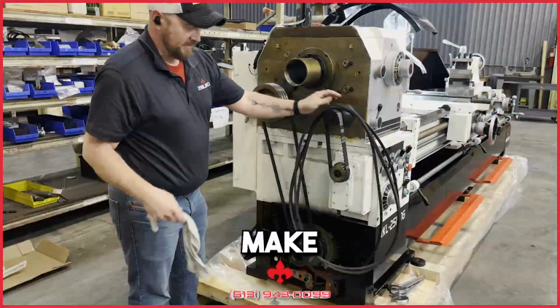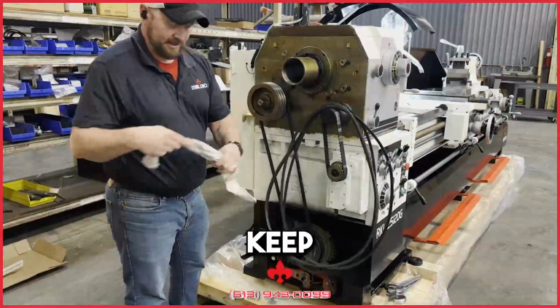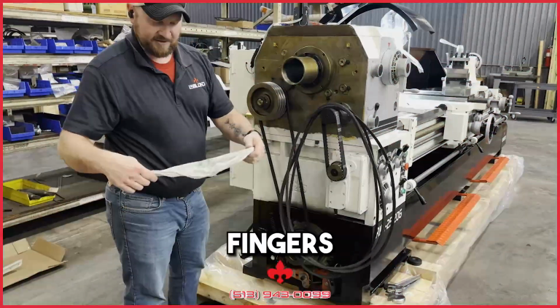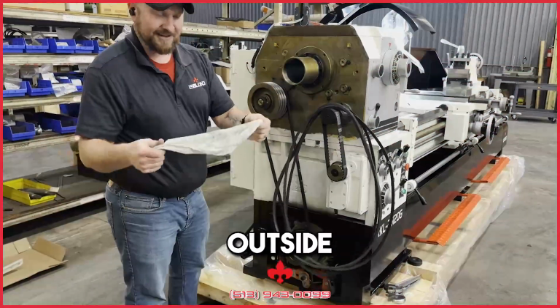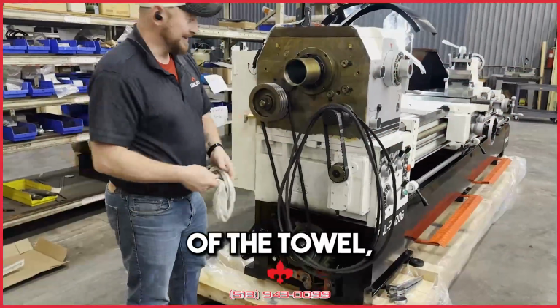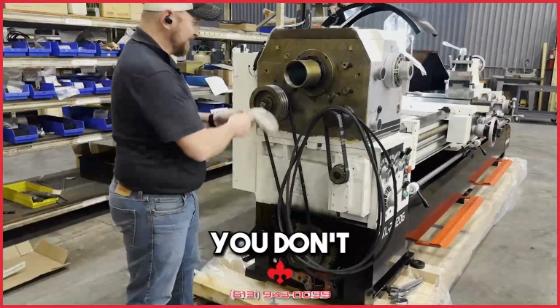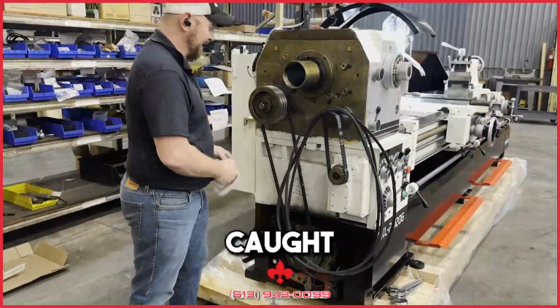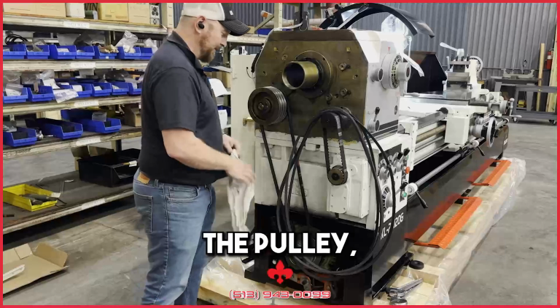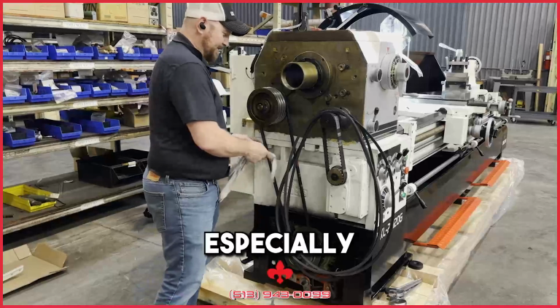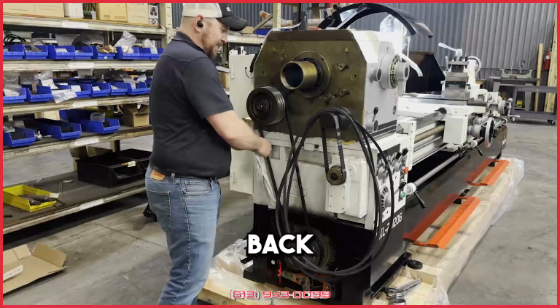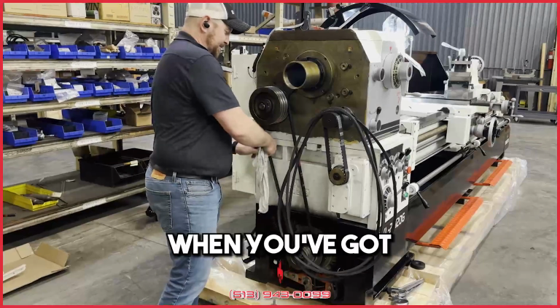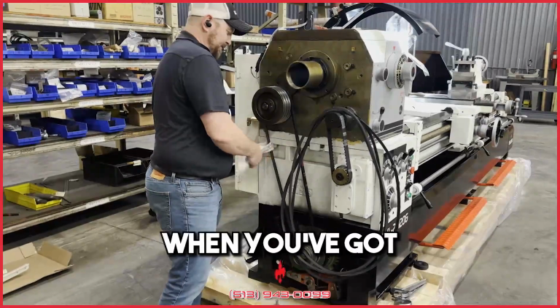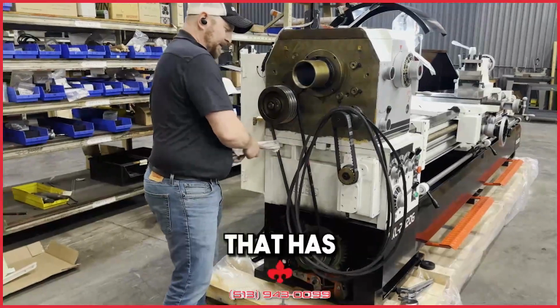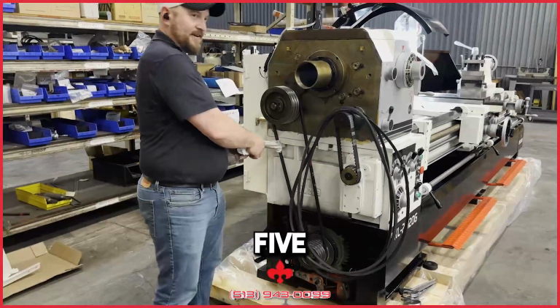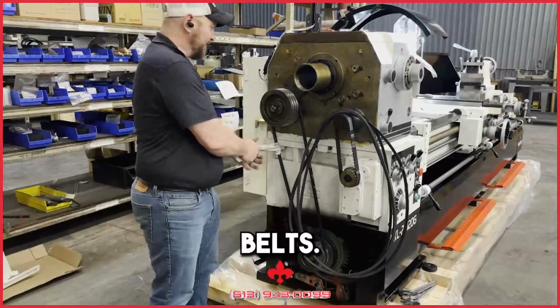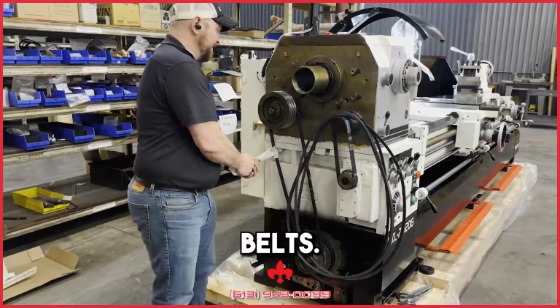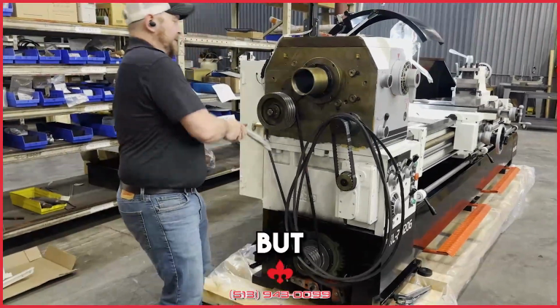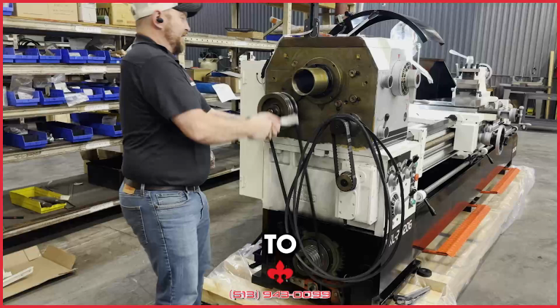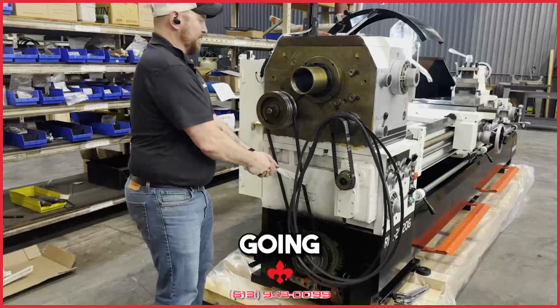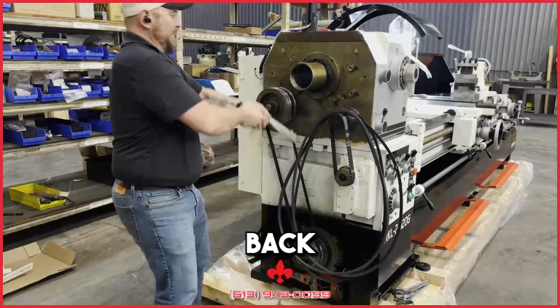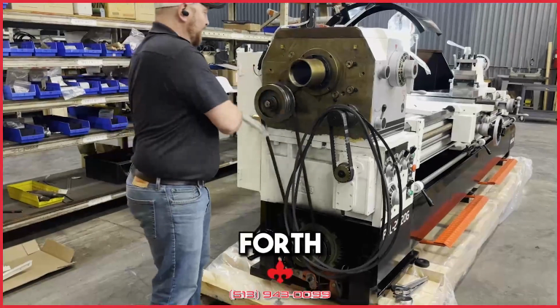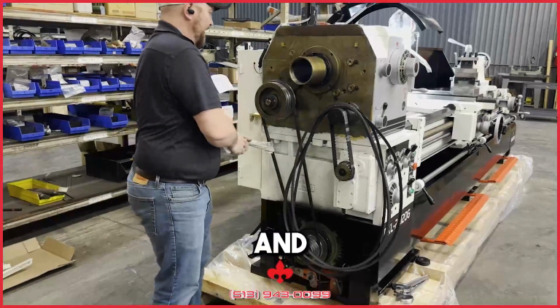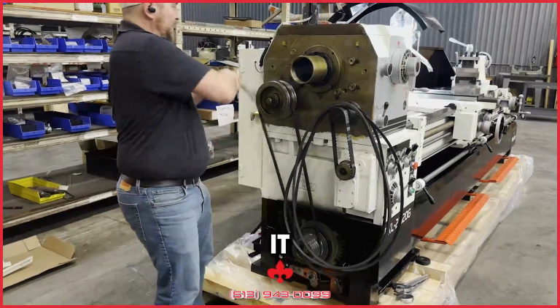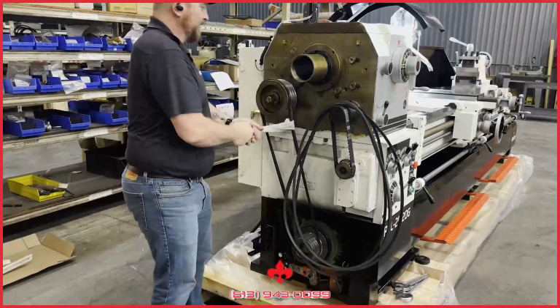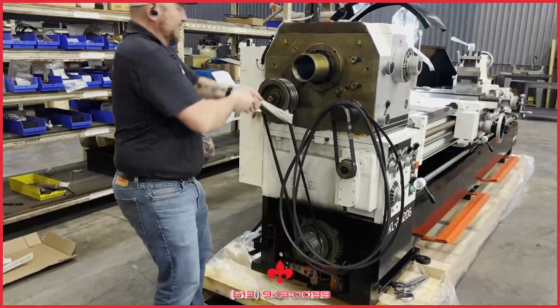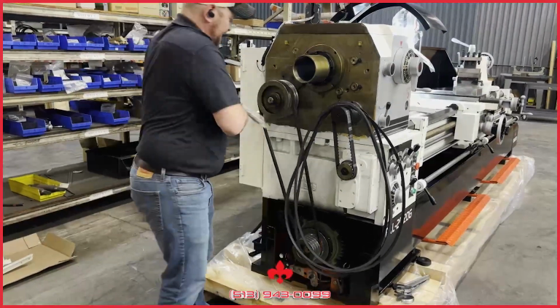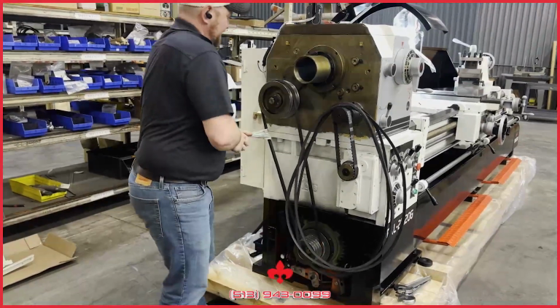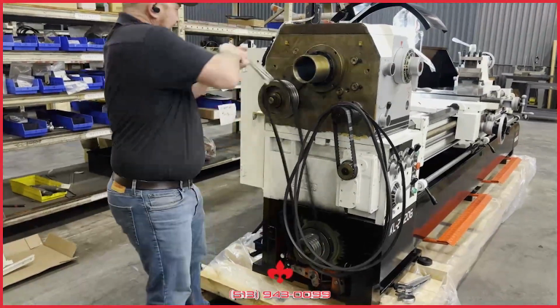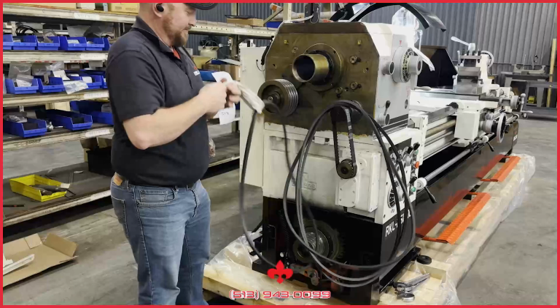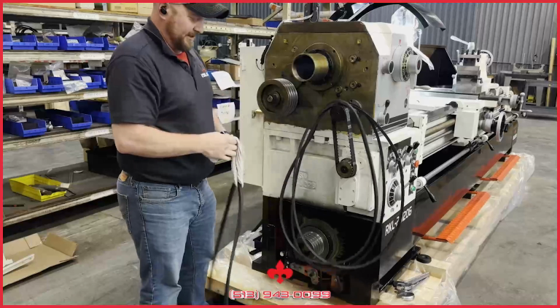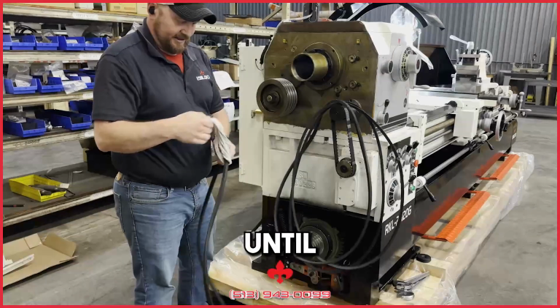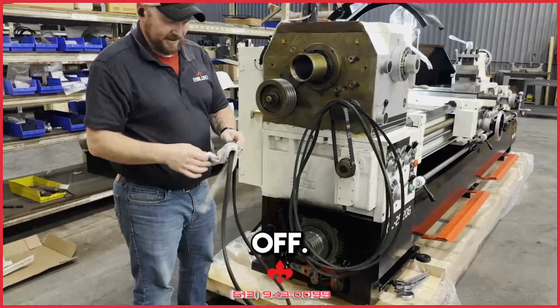Make sure to keep your fingers on the outside of the towel so you don't get them caught in the pulley, especially on the backside when you've got one that has five belts. You're just going to keep going back and forth and pulling it over until it pops off.